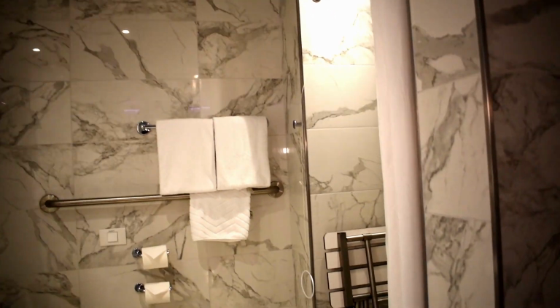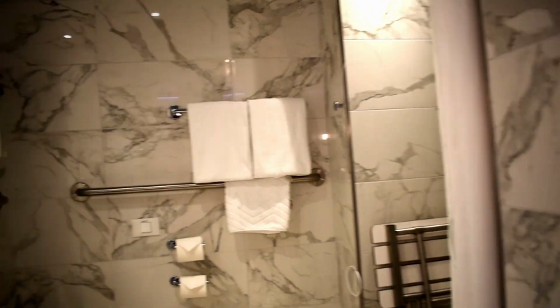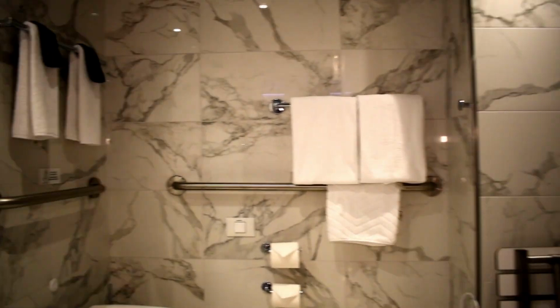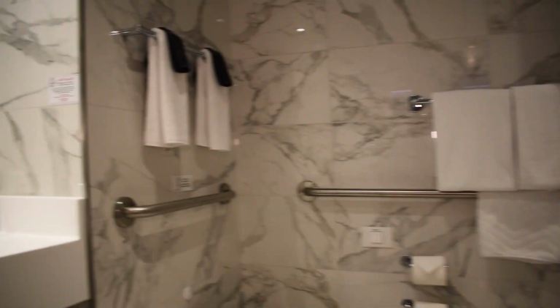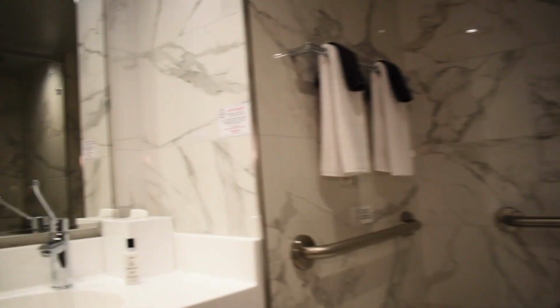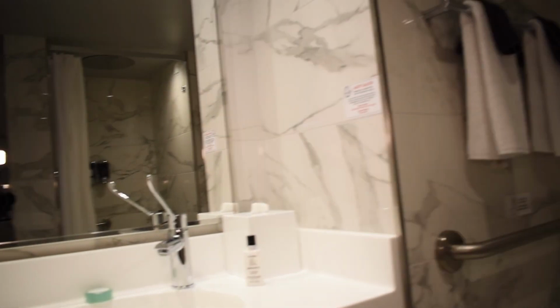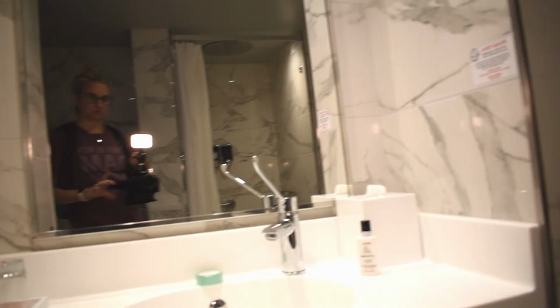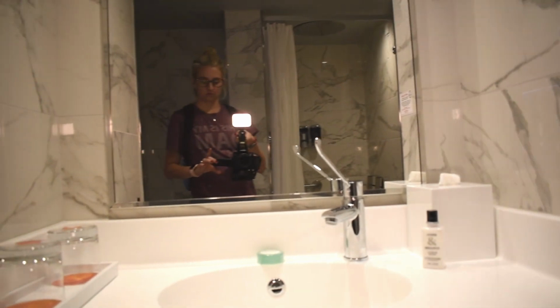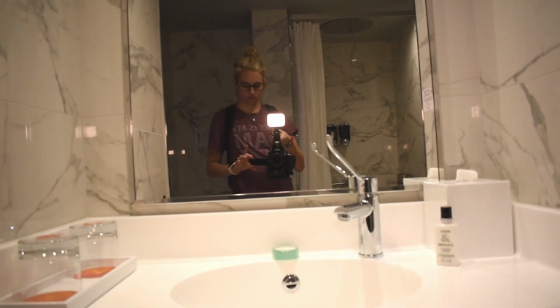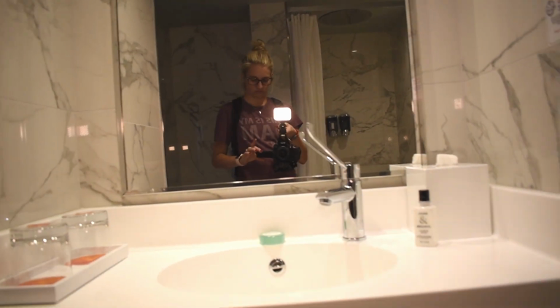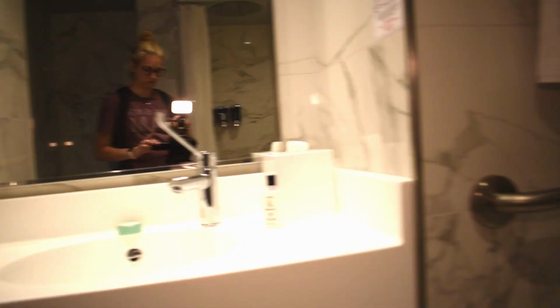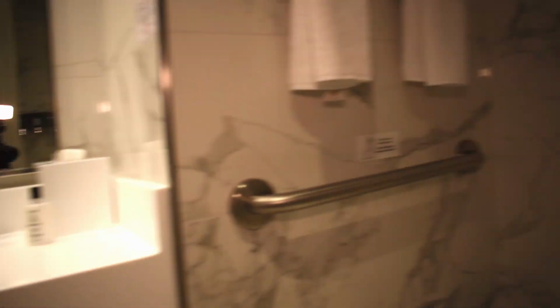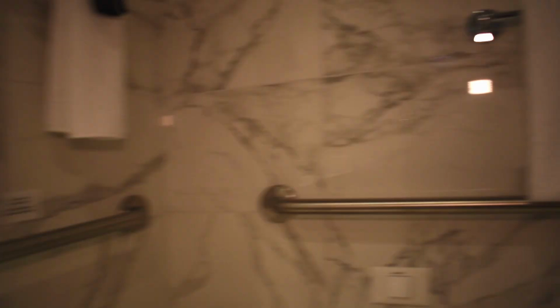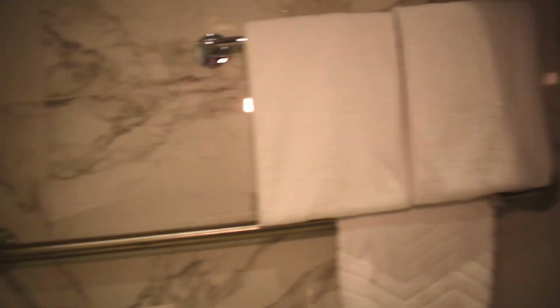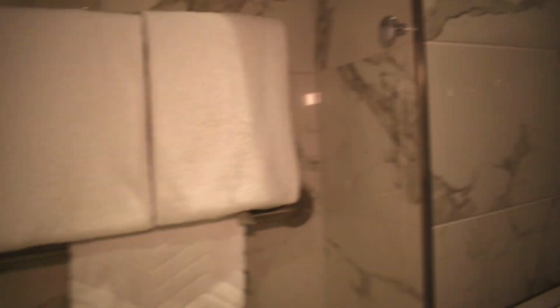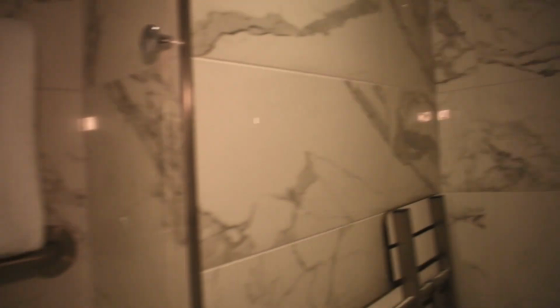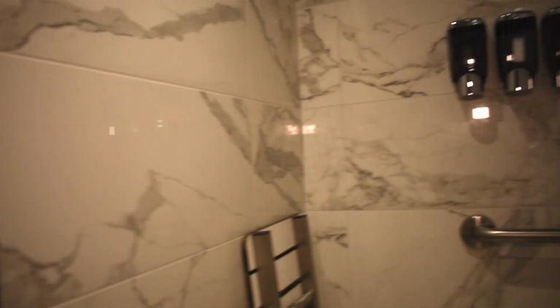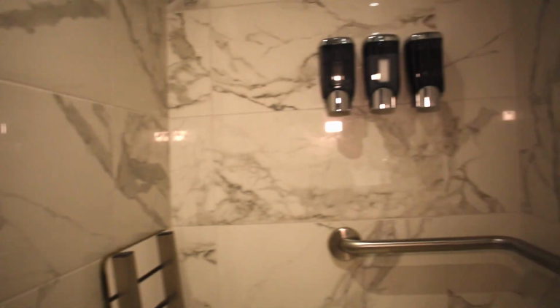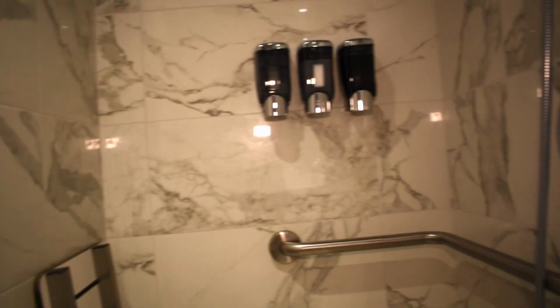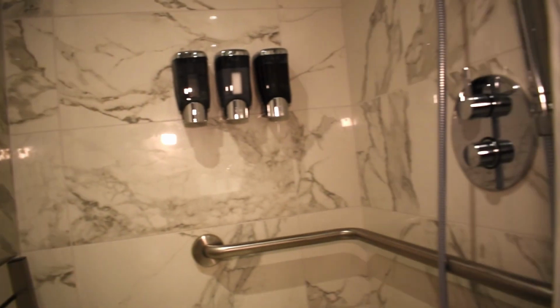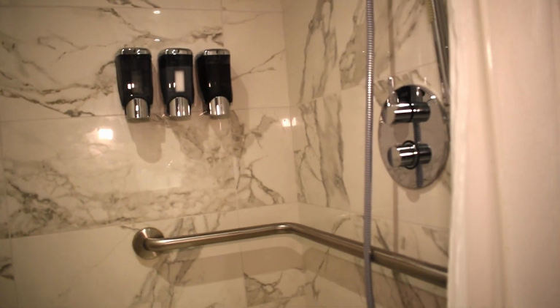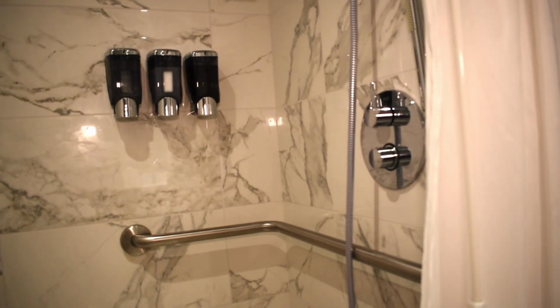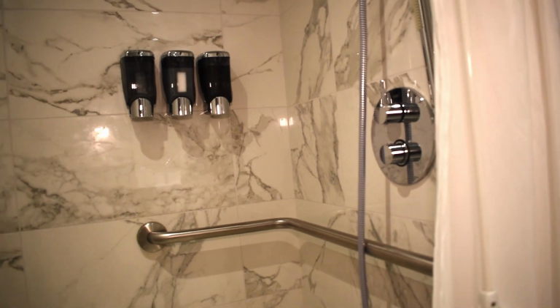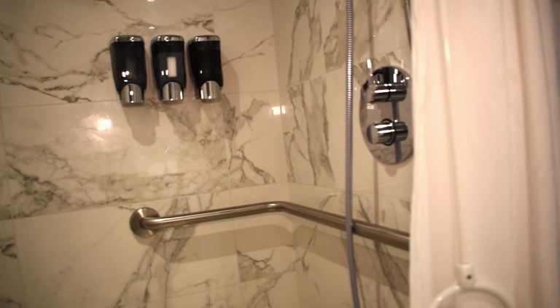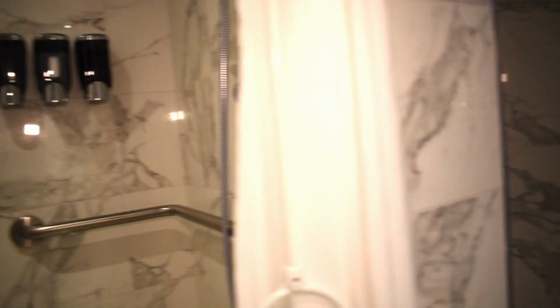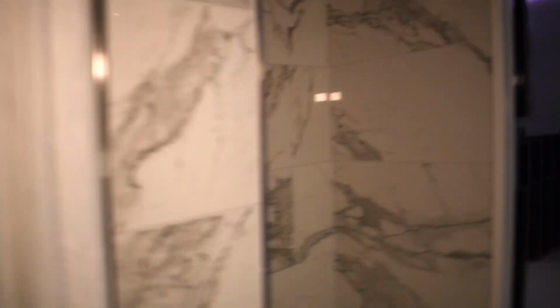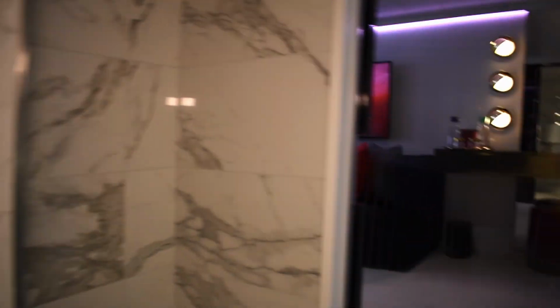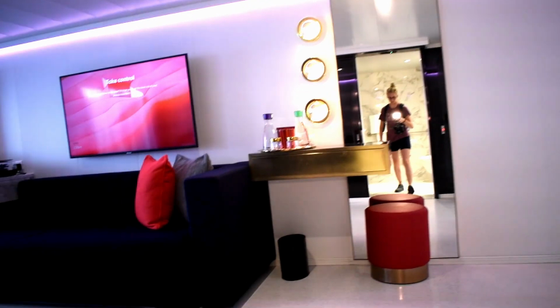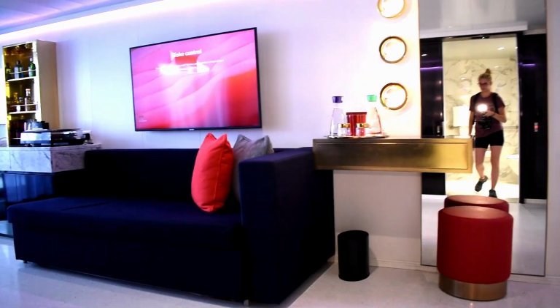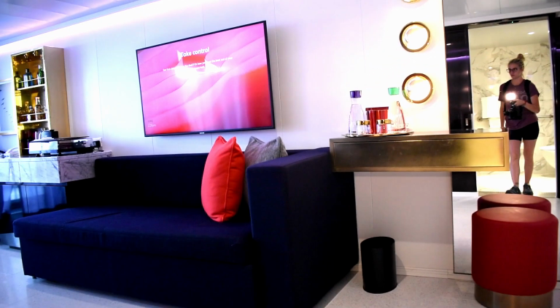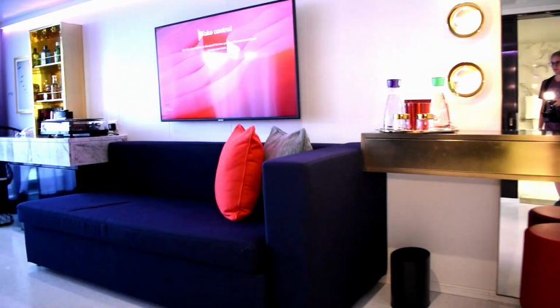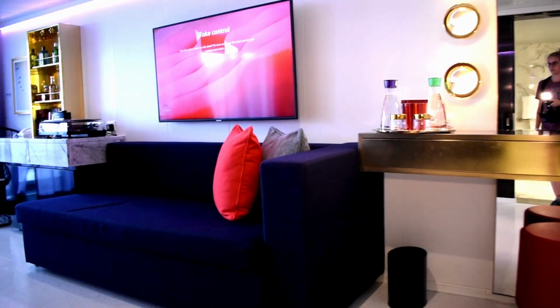The bathroom is beautifully designed with floor-to-ceiling Carrera marble. In the standard Gorgeous Suite, you'll have a peek-a-boo window from the shower to the cabin. In the cabin, you'll find ample seating and a large flat-screen TV.